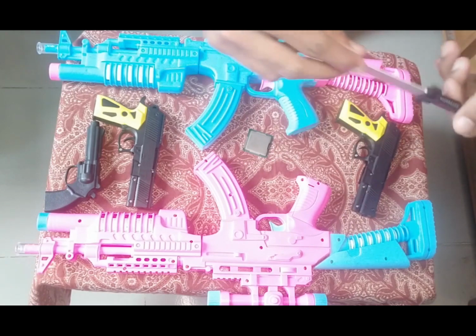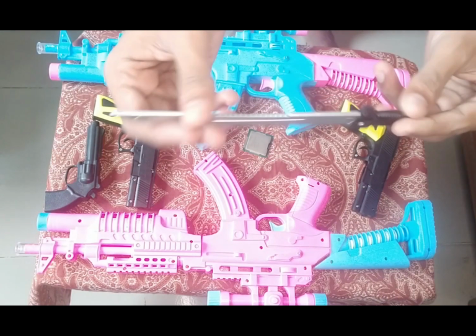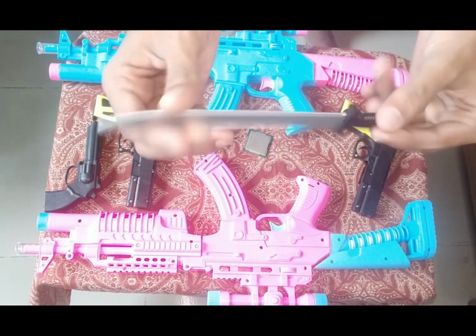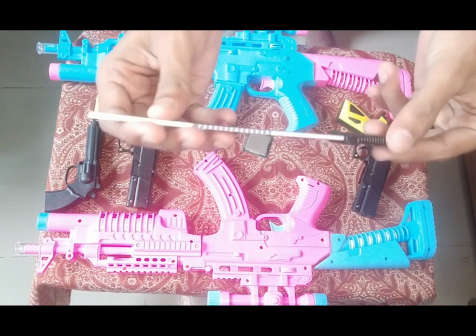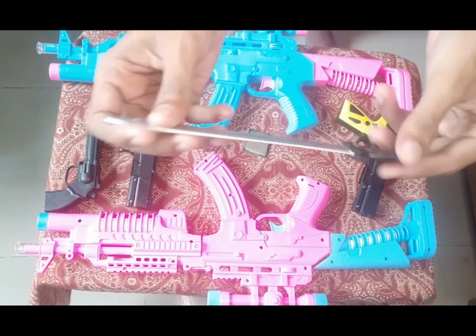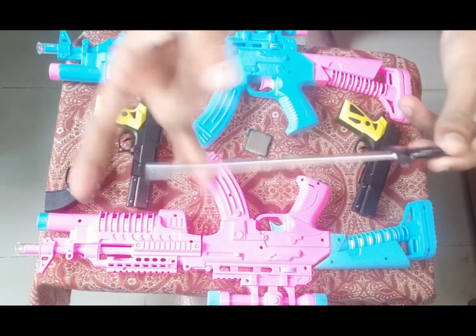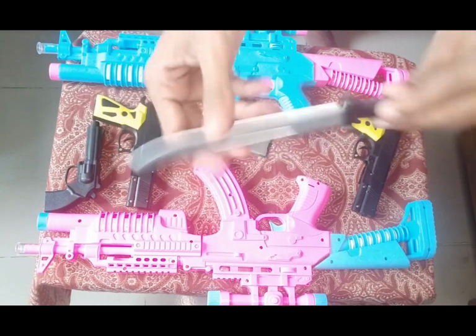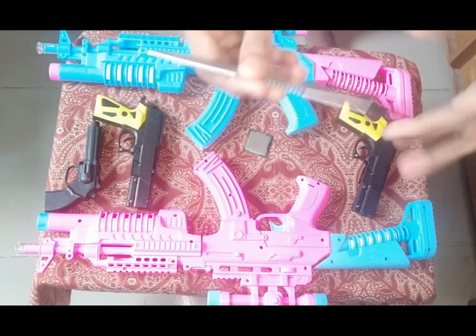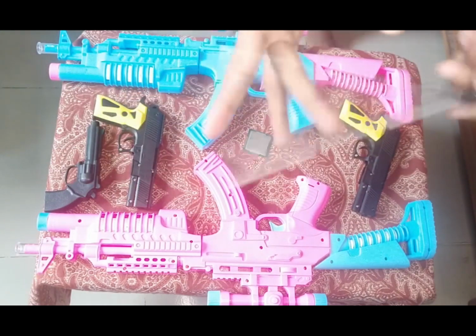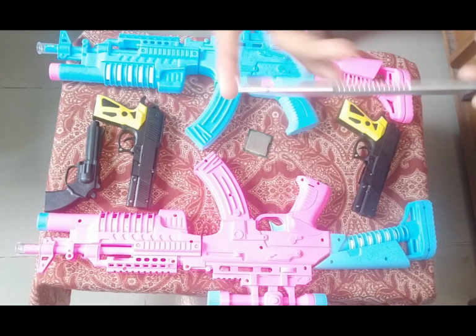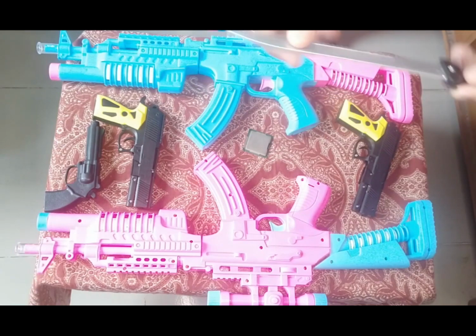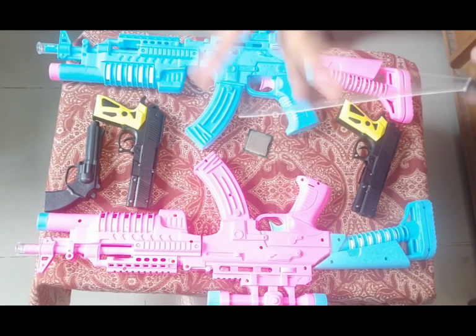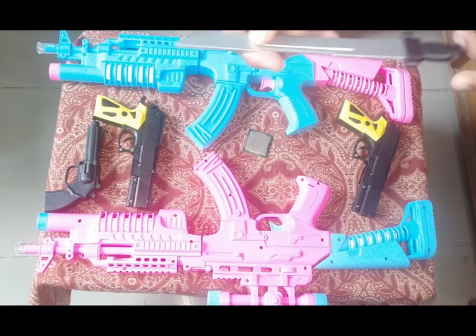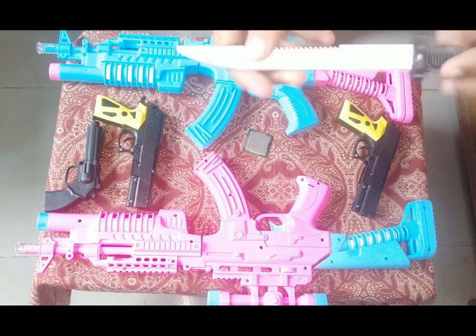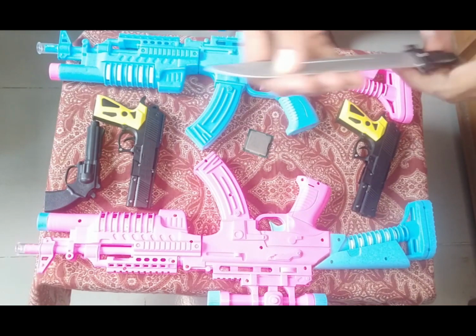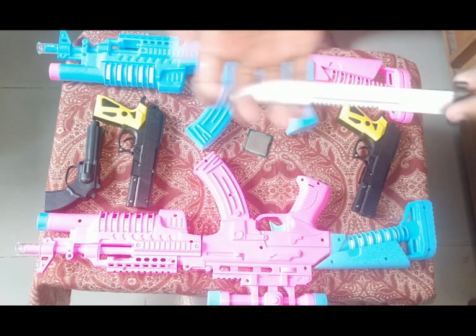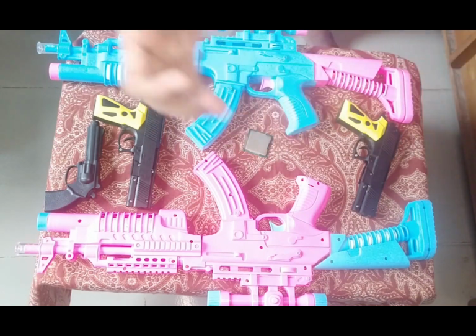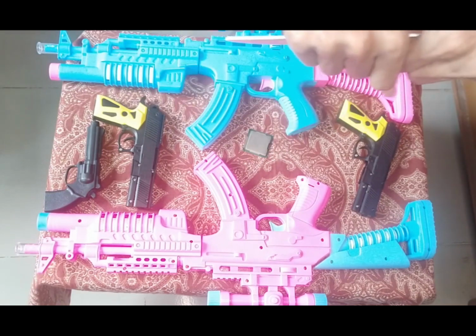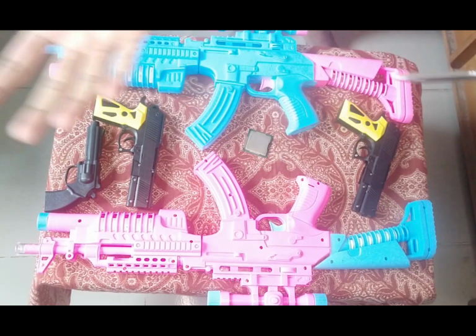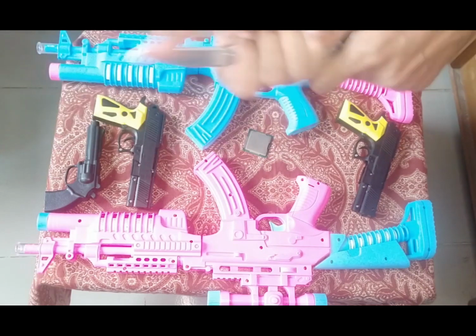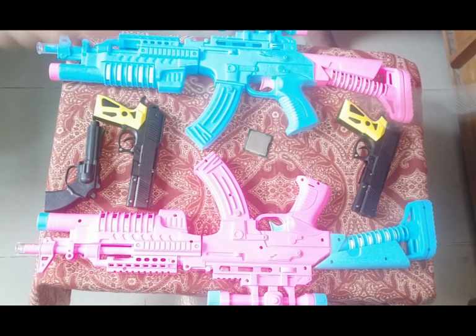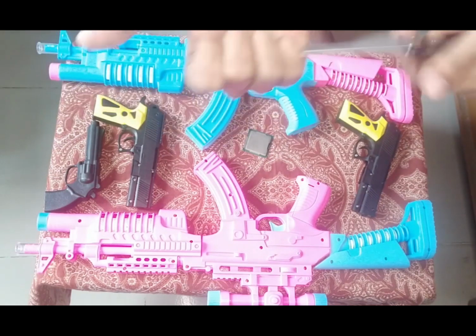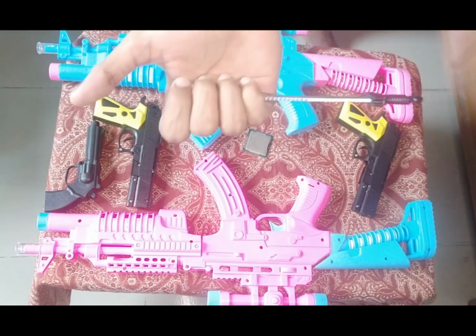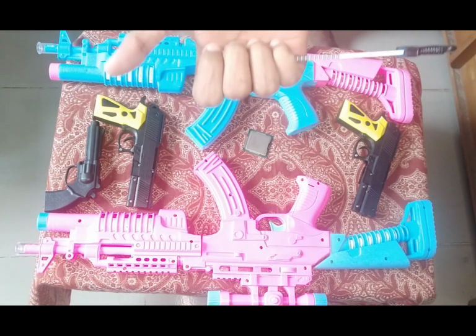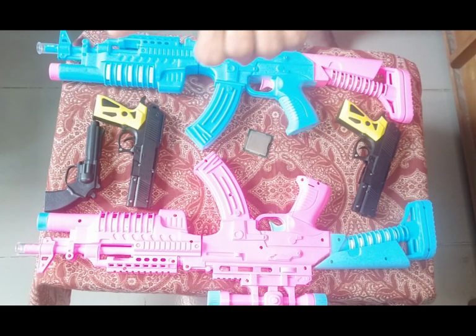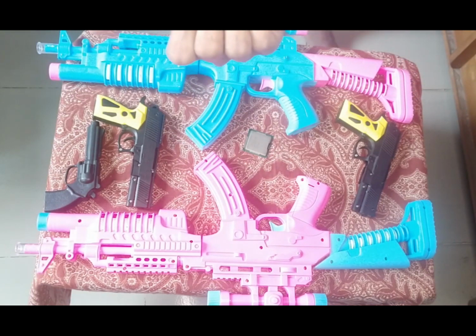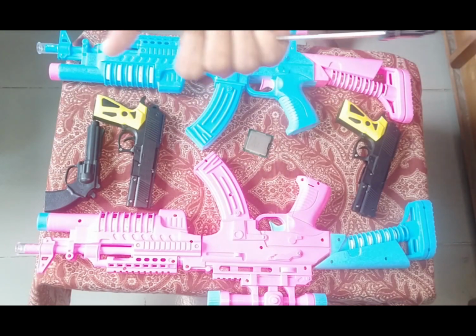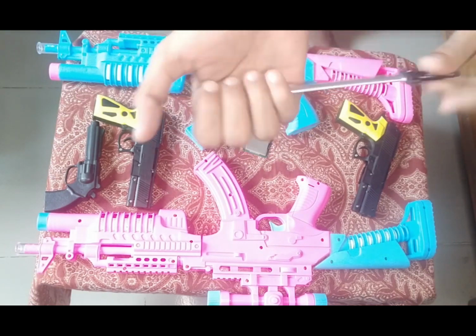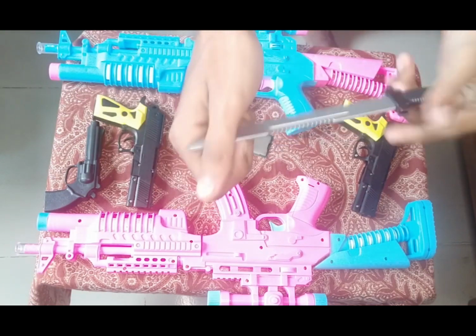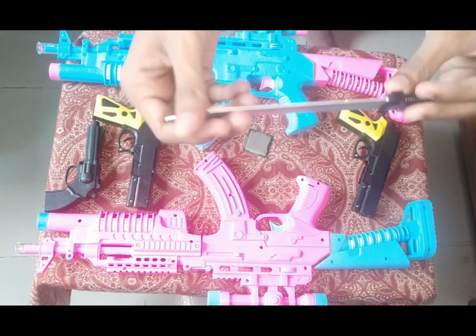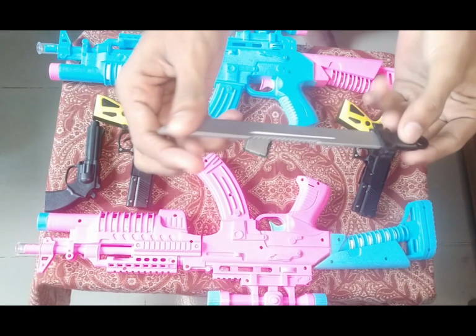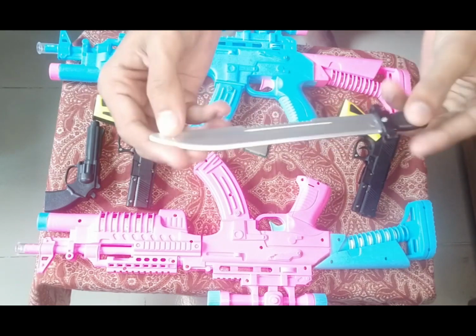This is a toy knife — this is a silver color and black color combination toy knife. See guys, nice! OMG, it looks awesome, hilarious!